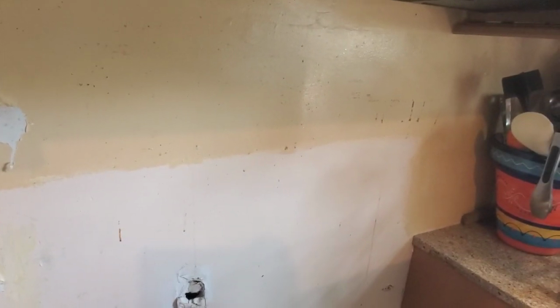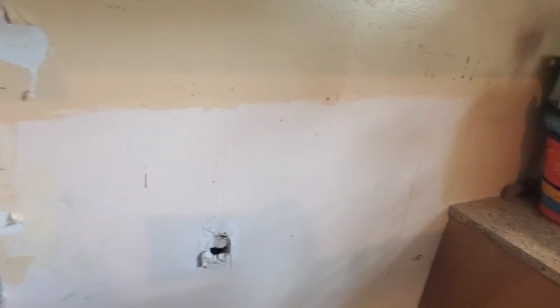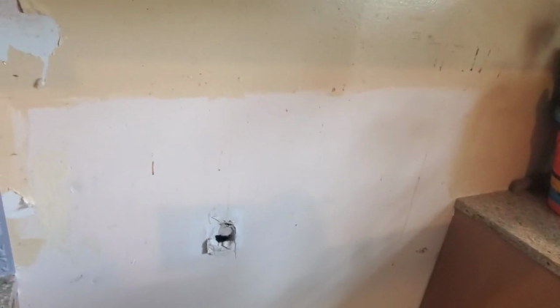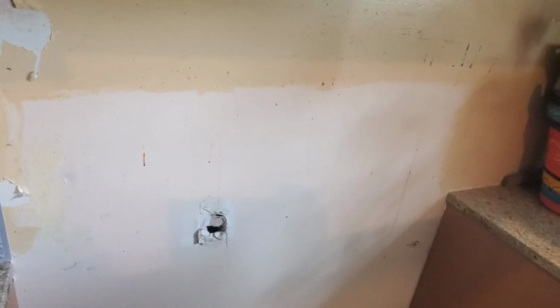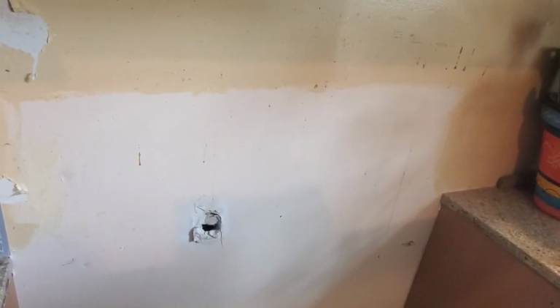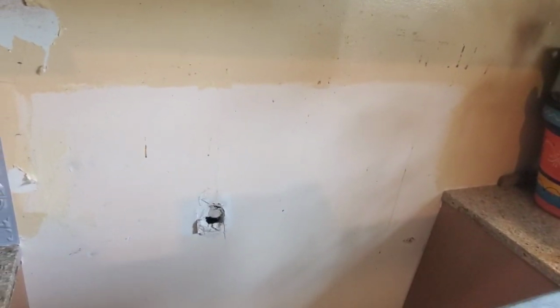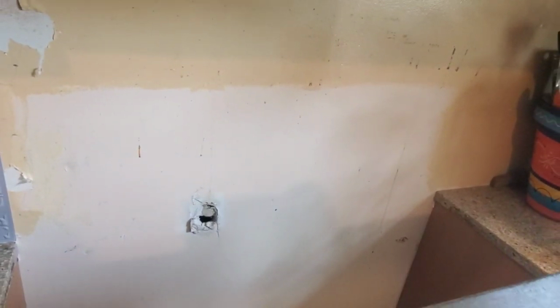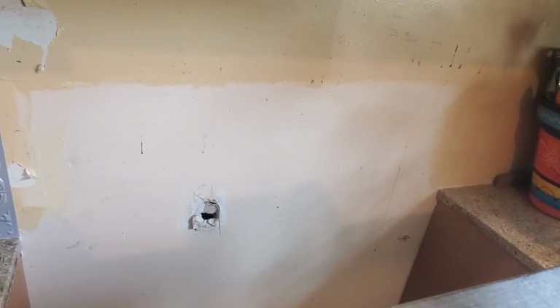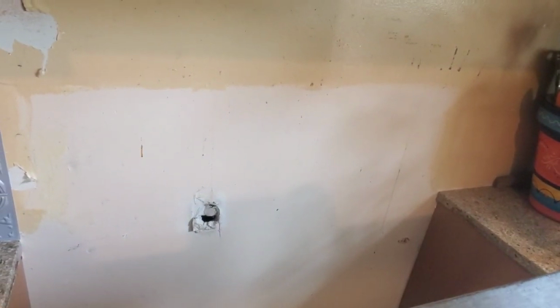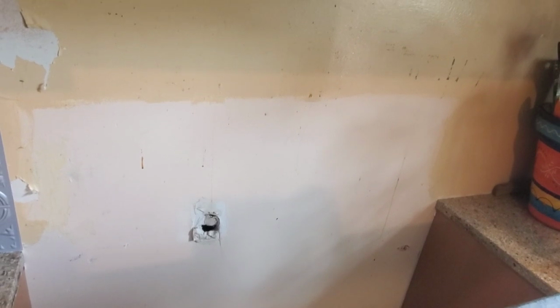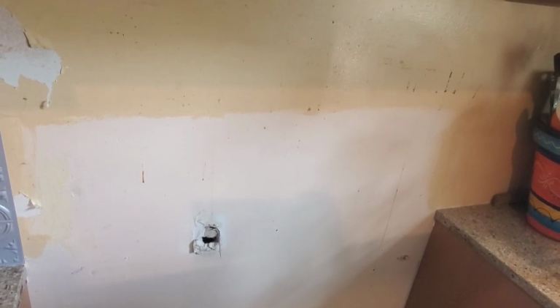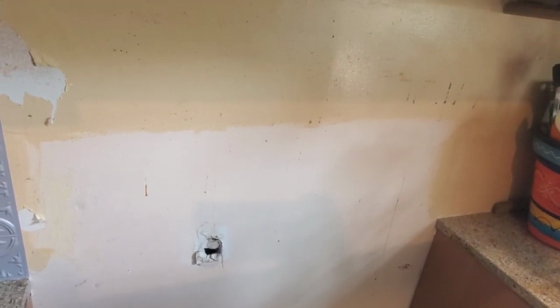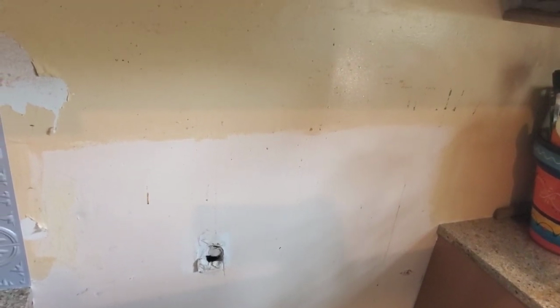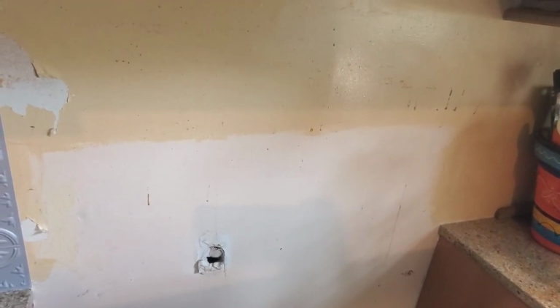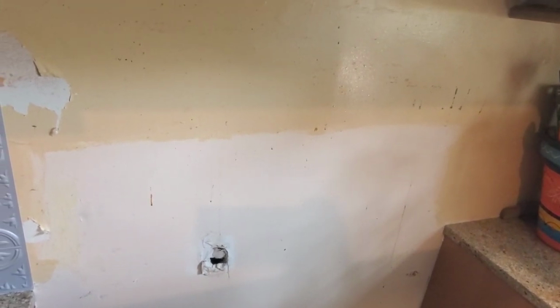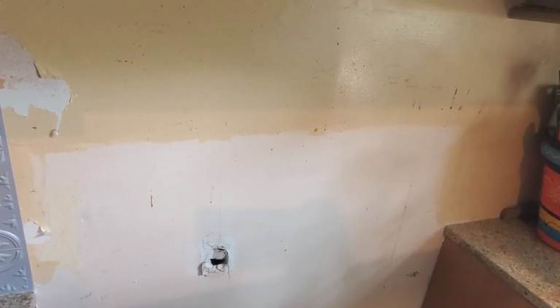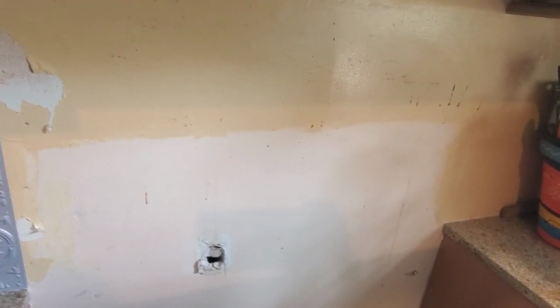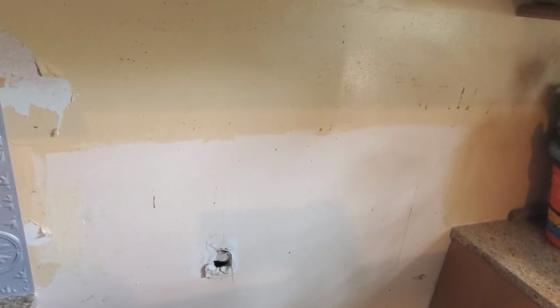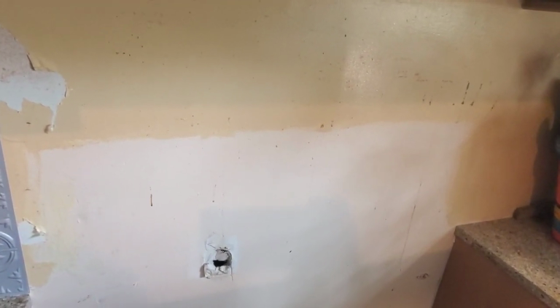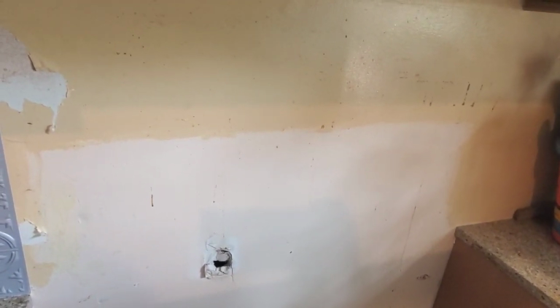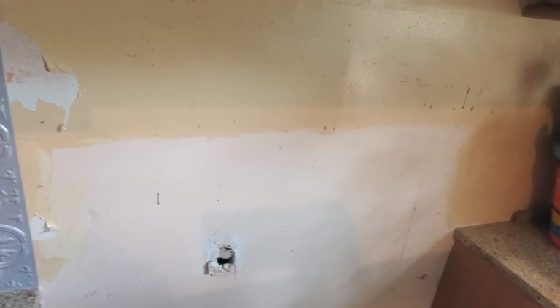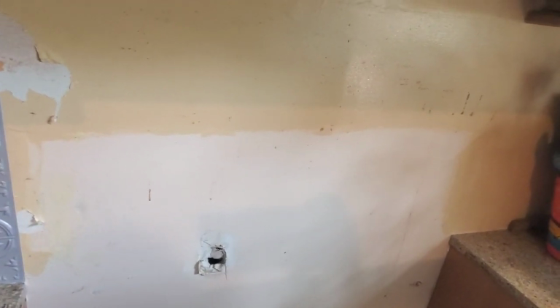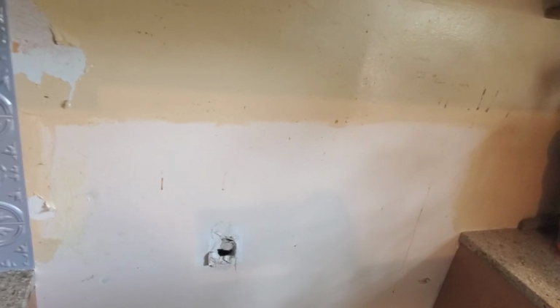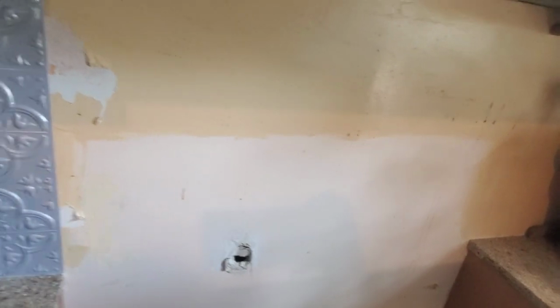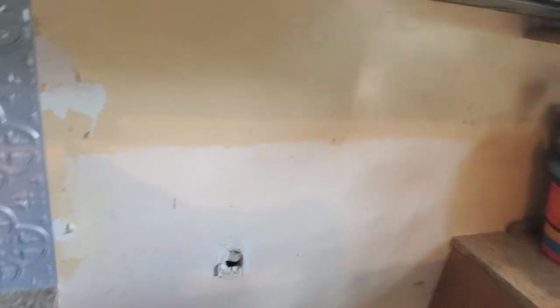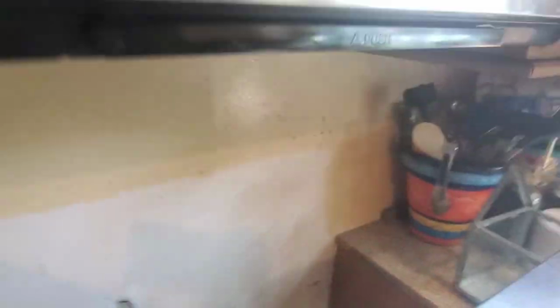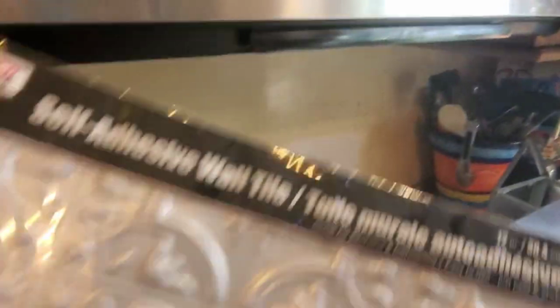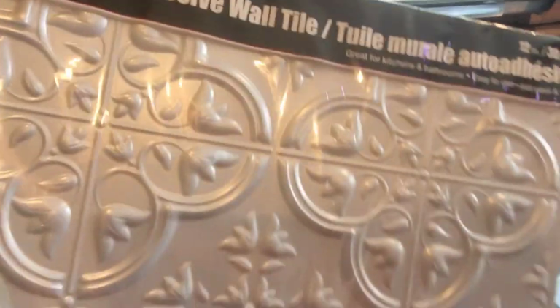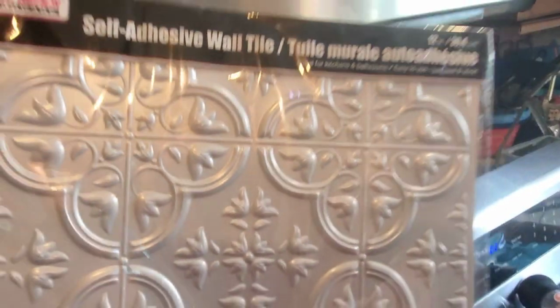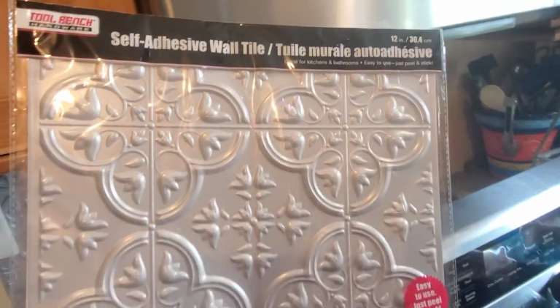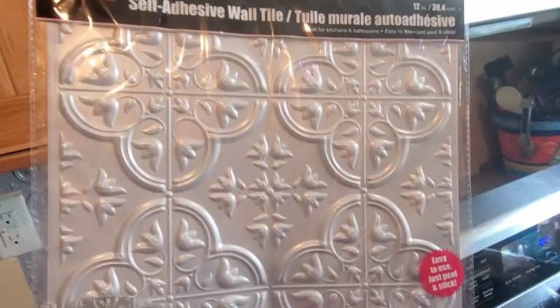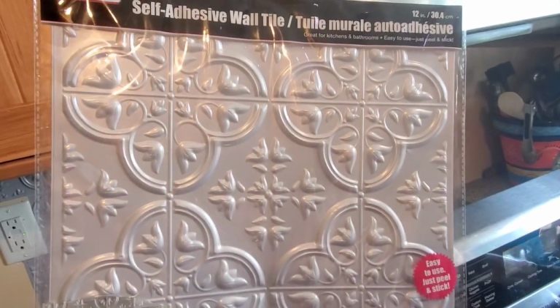Hey guys, welcome back to my channel, Confessions of a Dollar Tree Addict. I wouldn't be a true-to-life Dollar Tree addict if I didn't try to find a dollar version of renovation for my ugly backsplash.